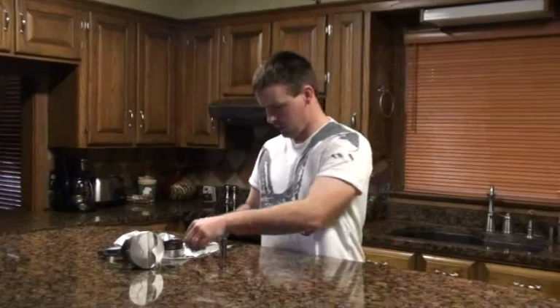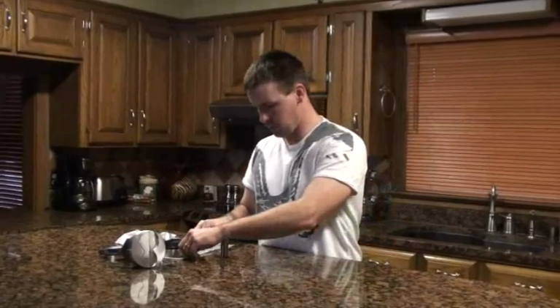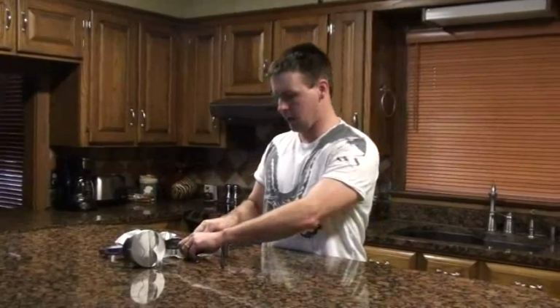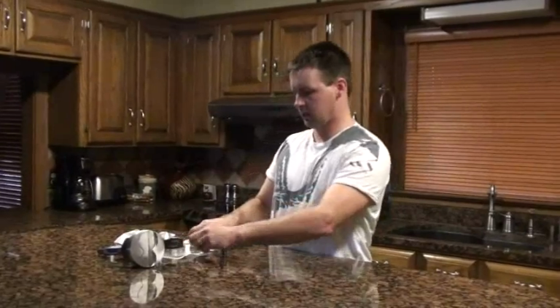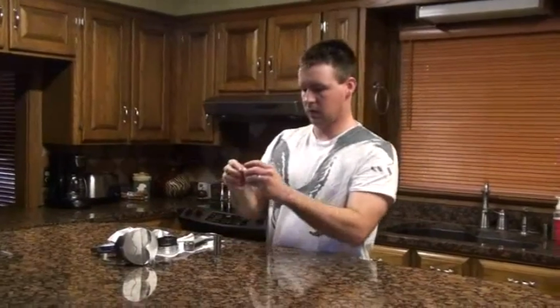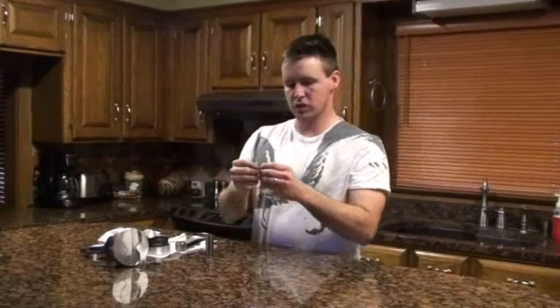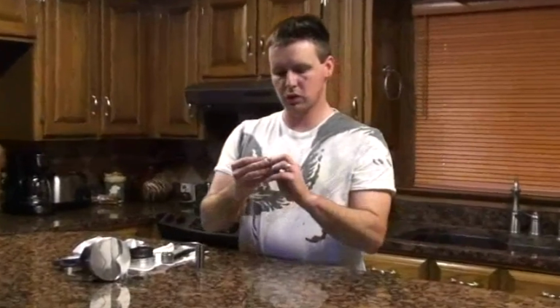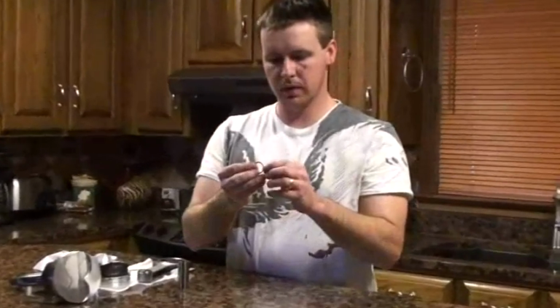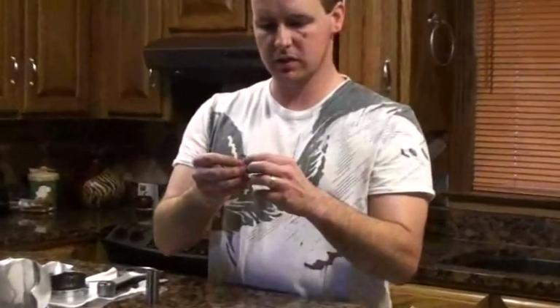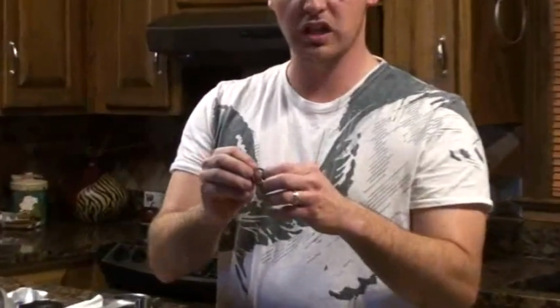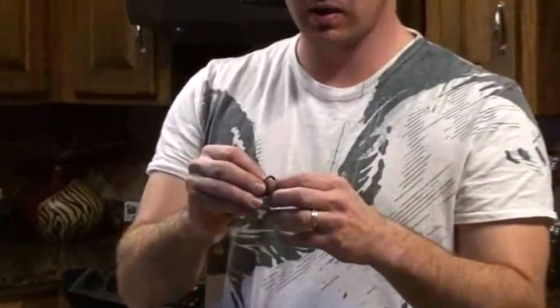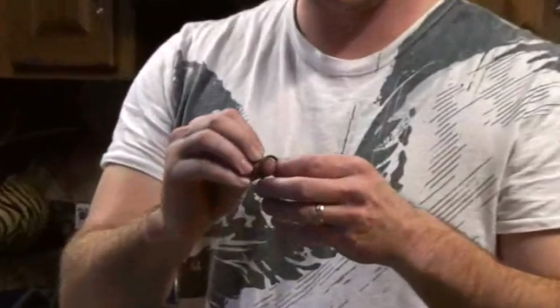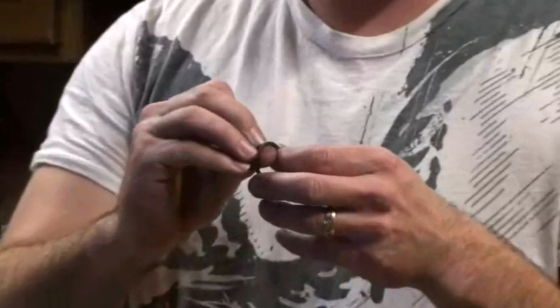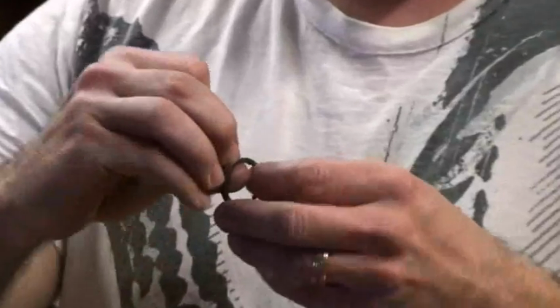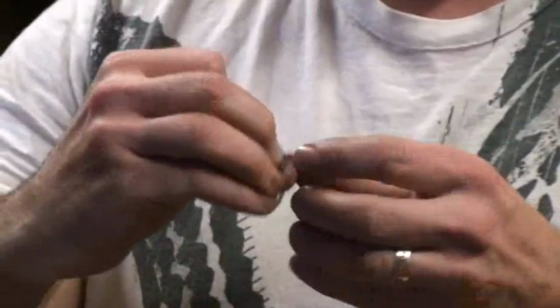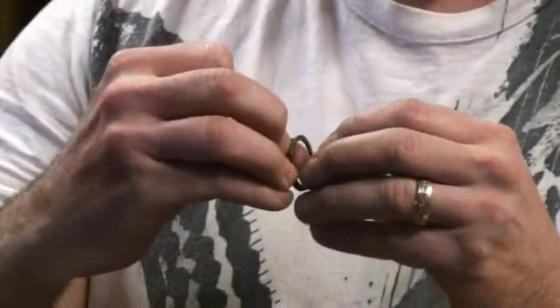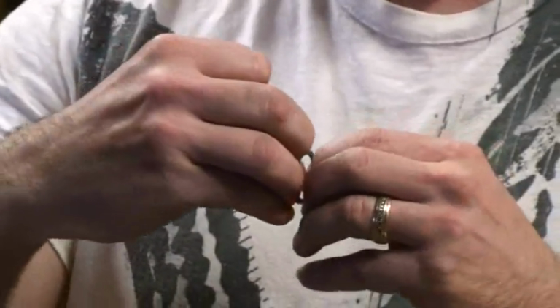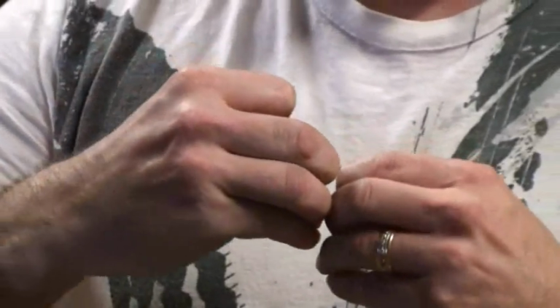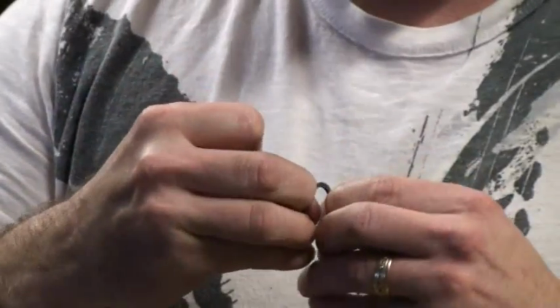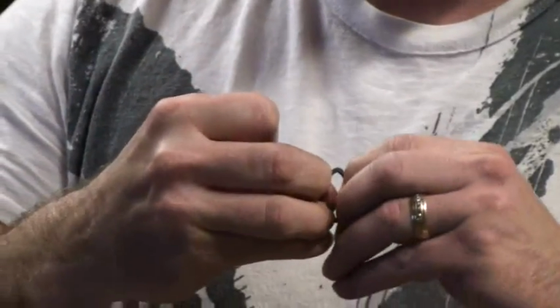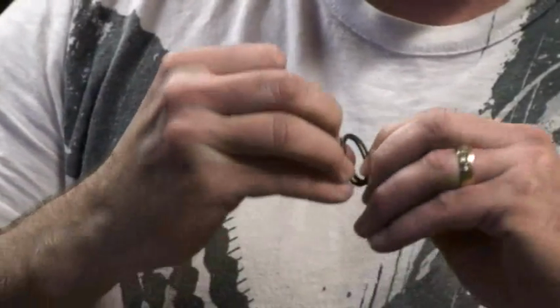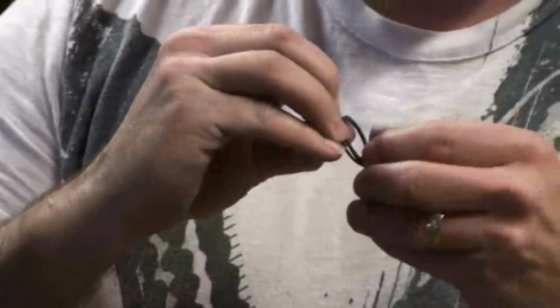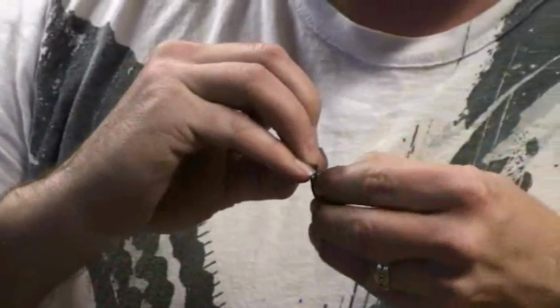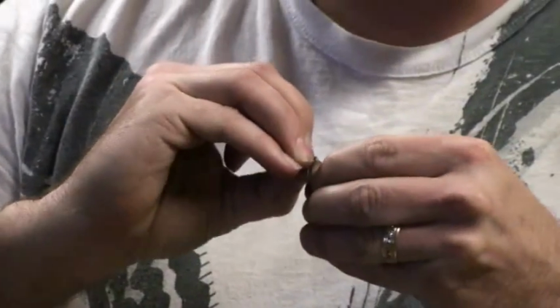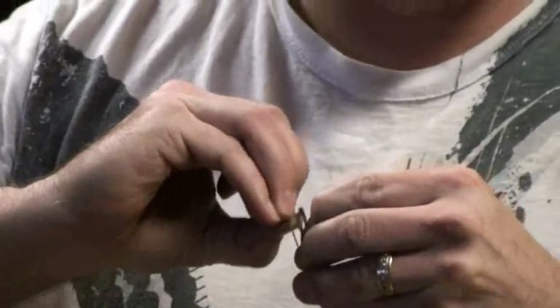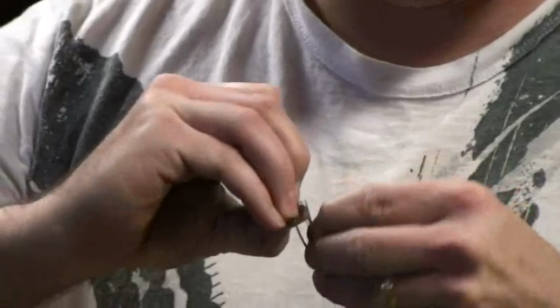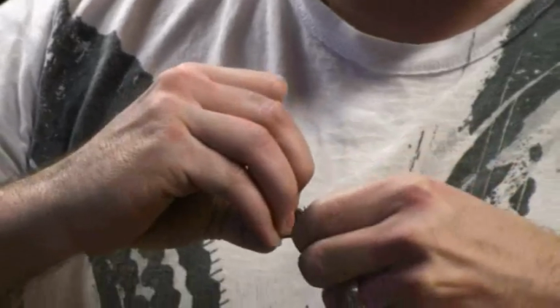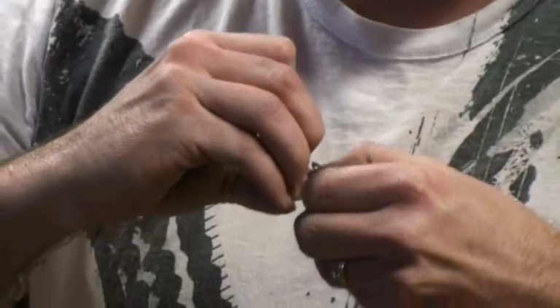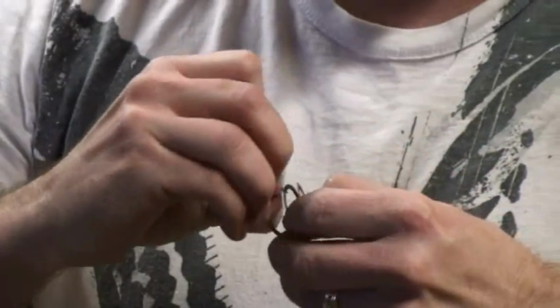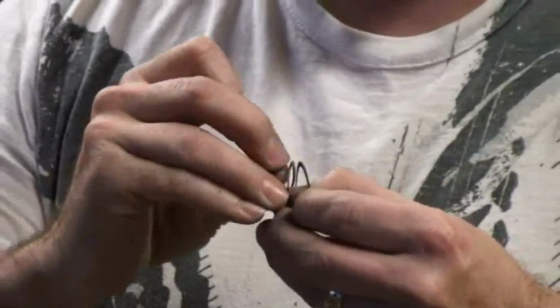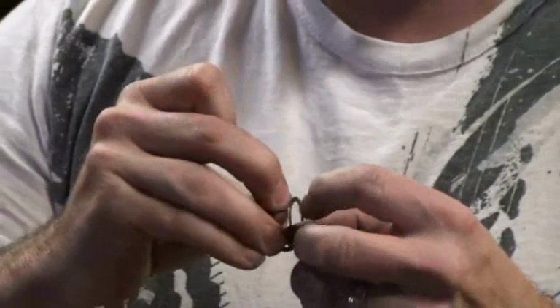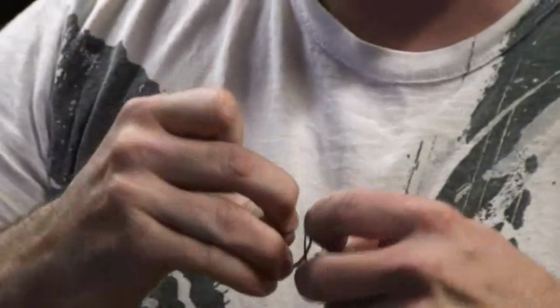Now these spiral locks — the first thing you want to do is spring them out, just like a clock spring. You just grab it and pull on it and you've got a little miniature slinky at that point.